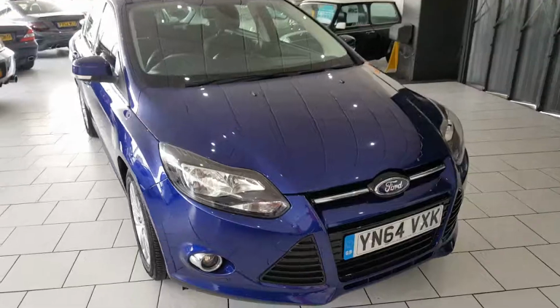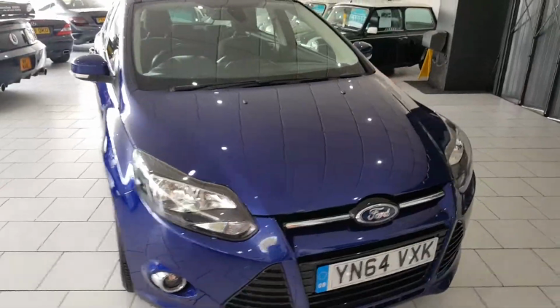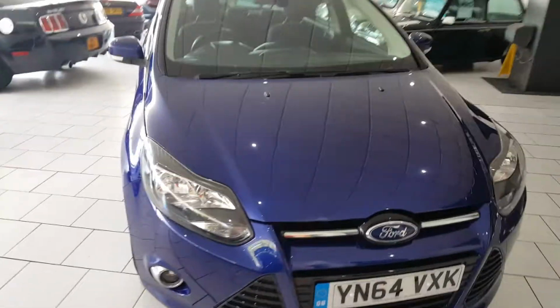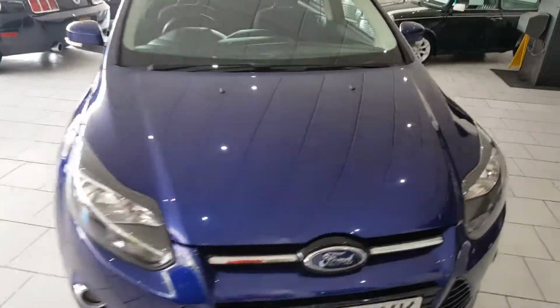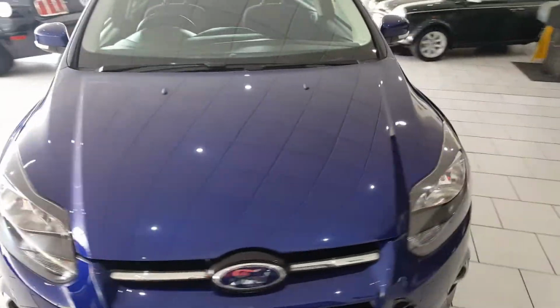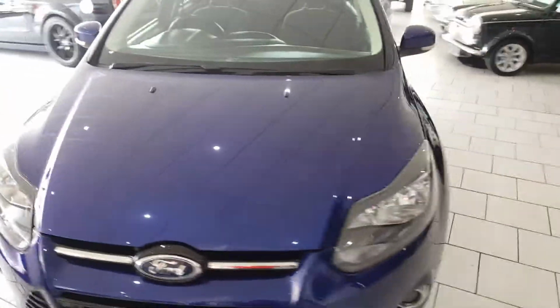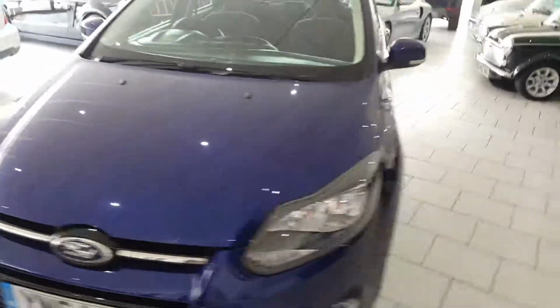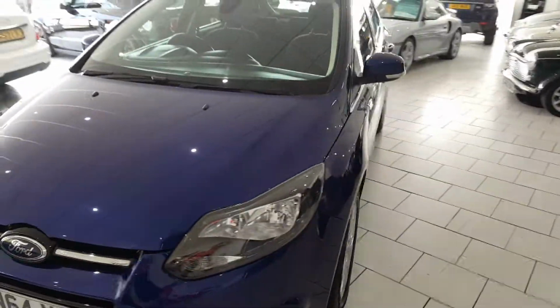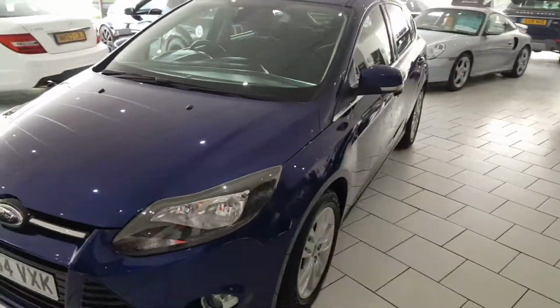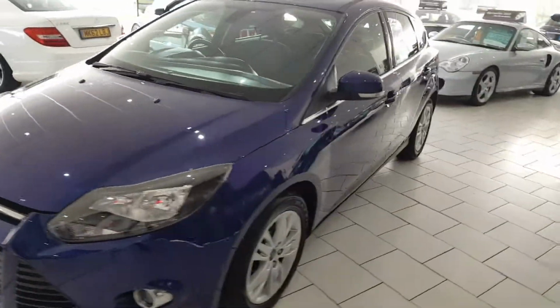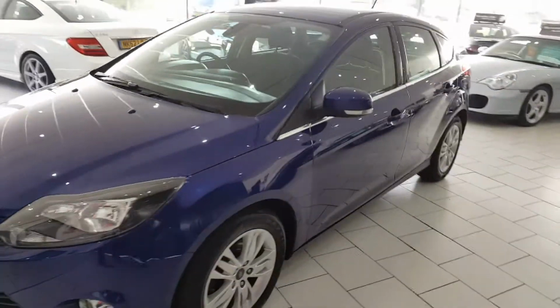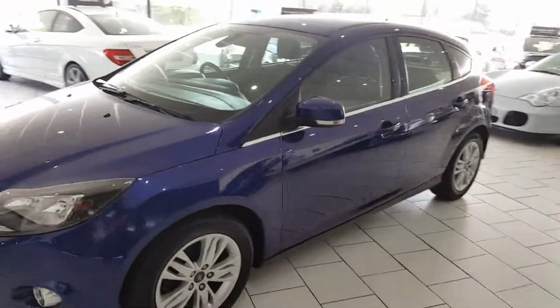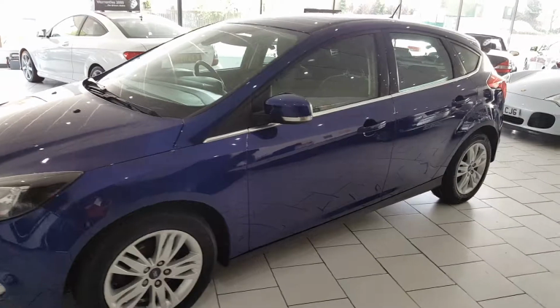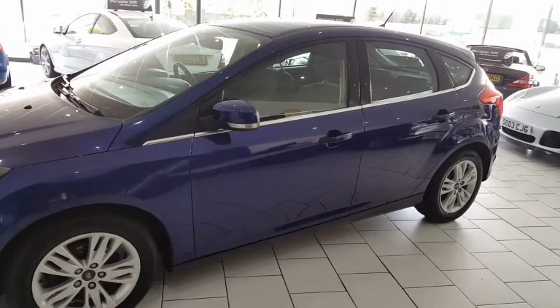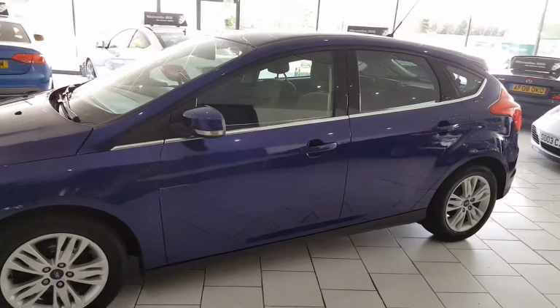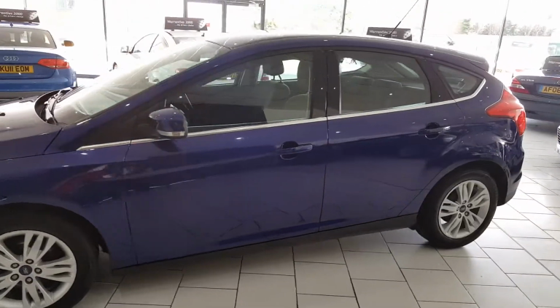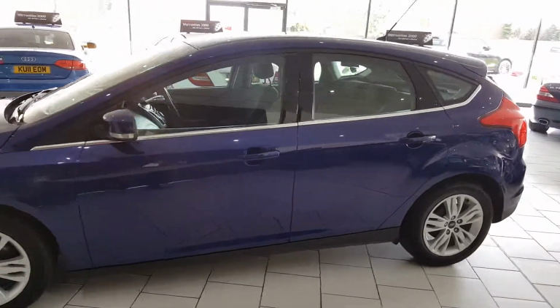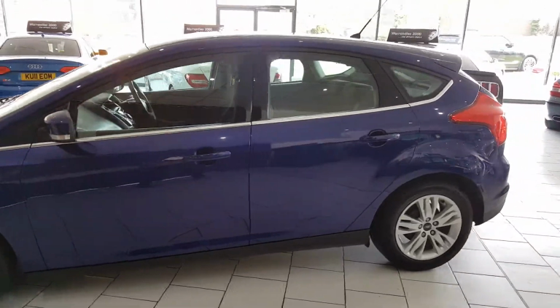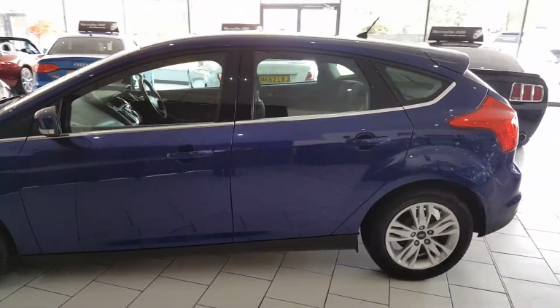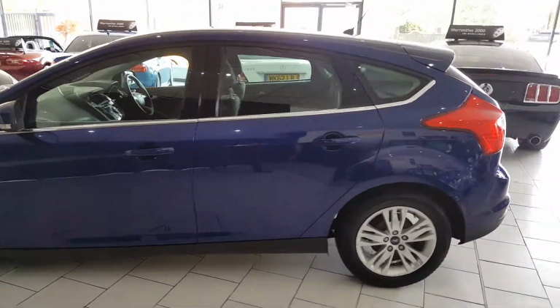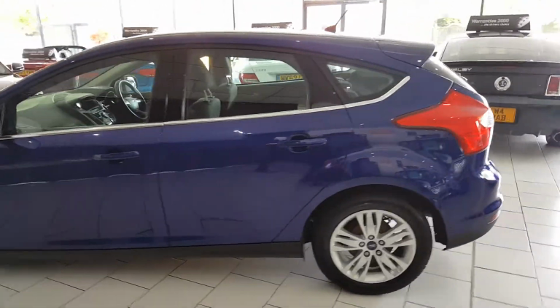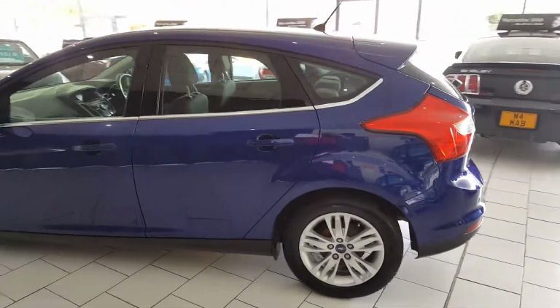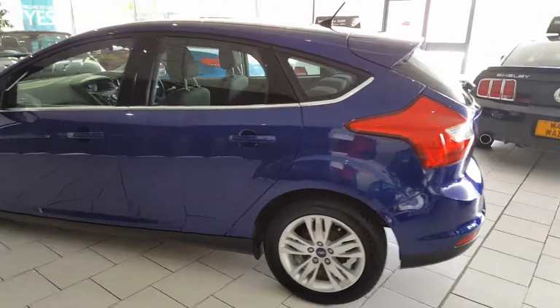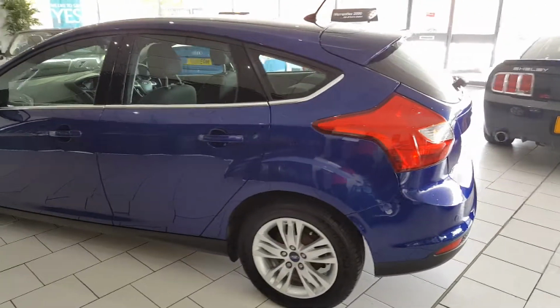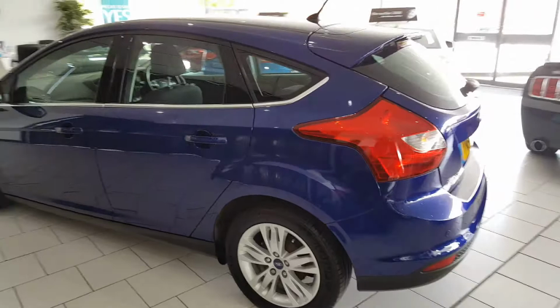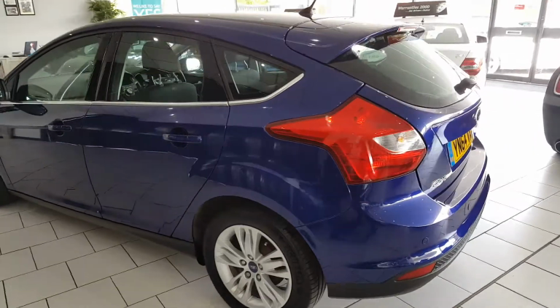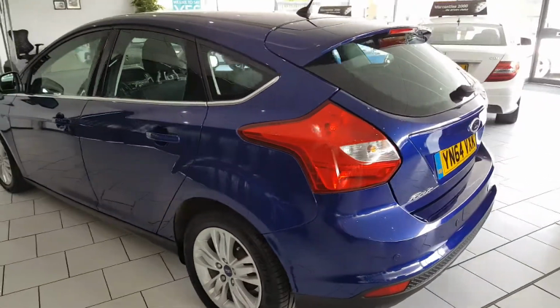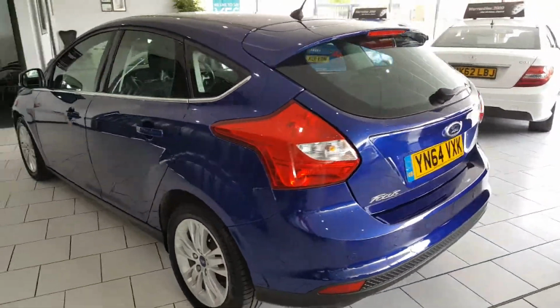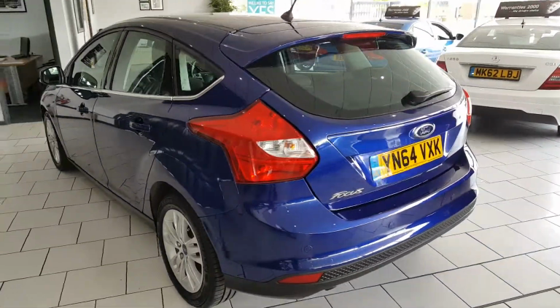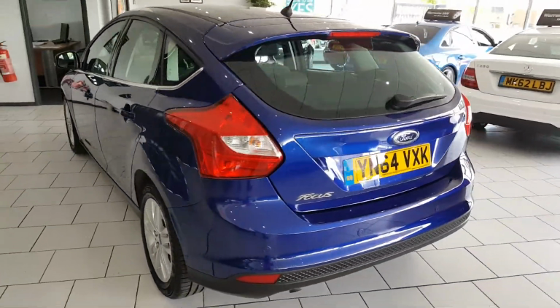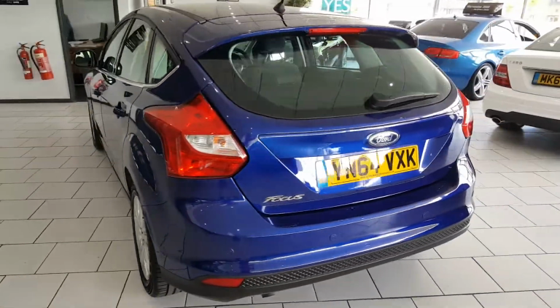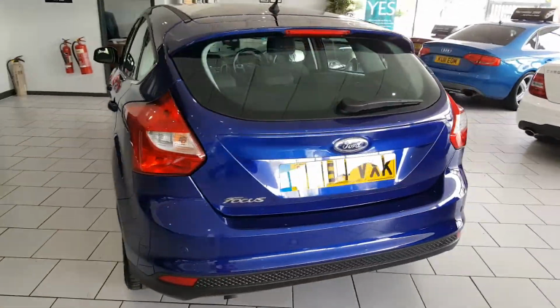This is our lovely 2014 Ford Focus. It's the Titanium Navigator model and it comes with sat-nav. It's a 1.6 turbo diesel engine — this car does a massive 76 miles to the gallon with zero road tax.